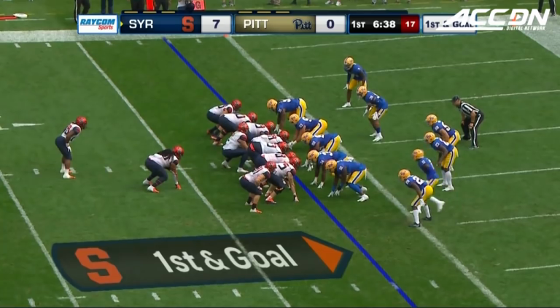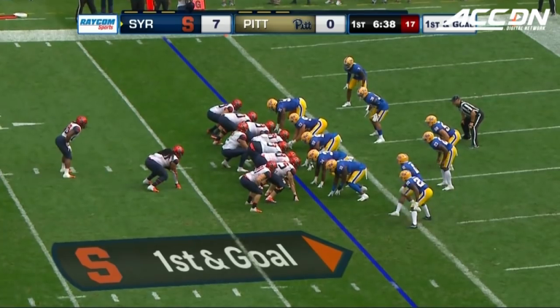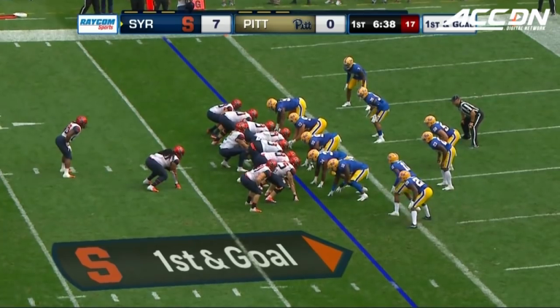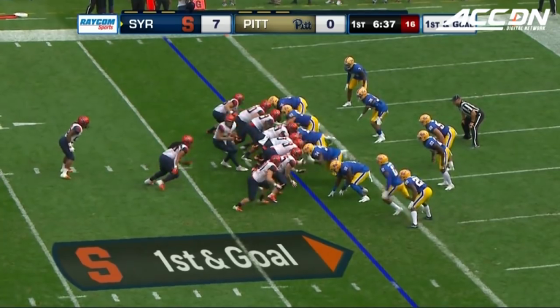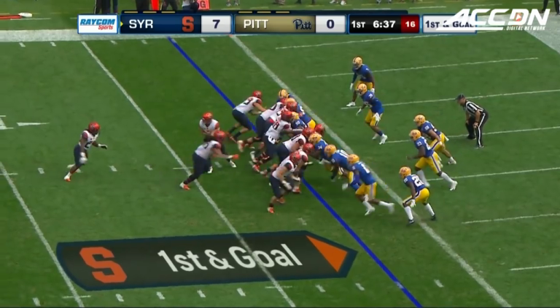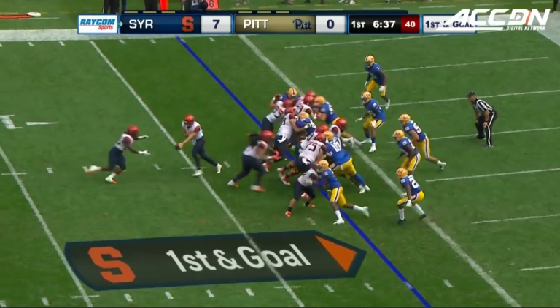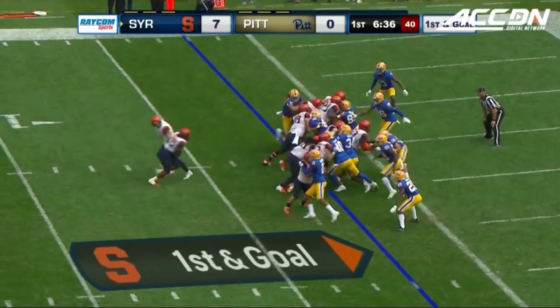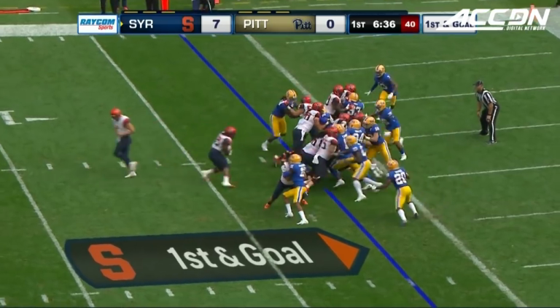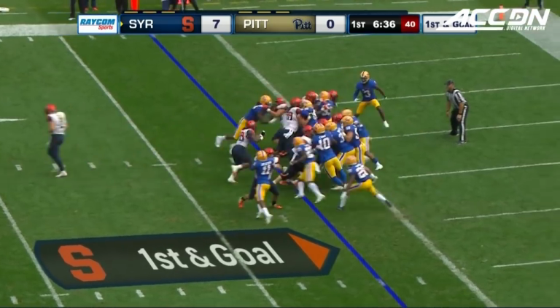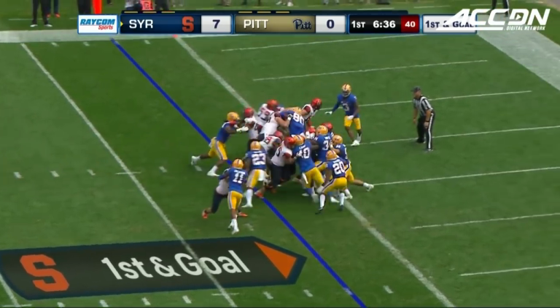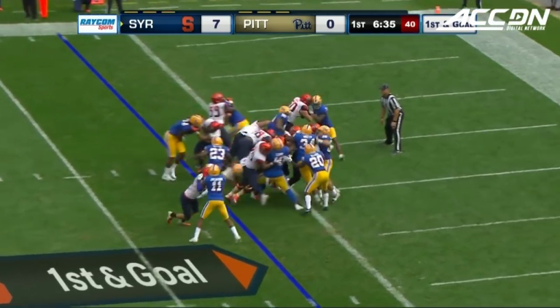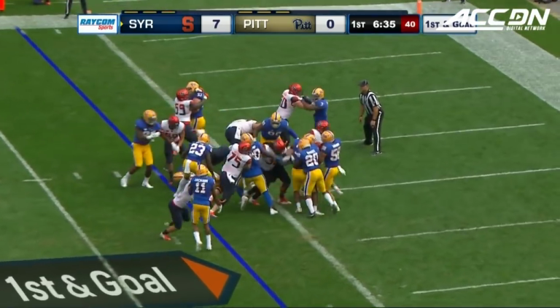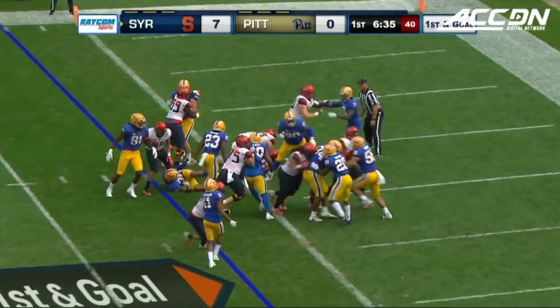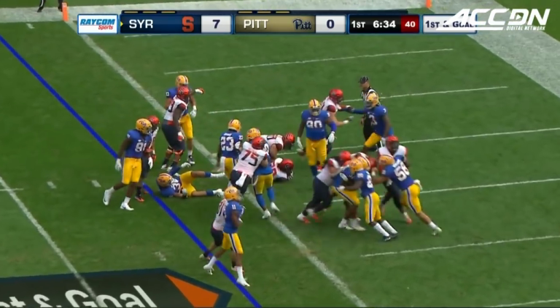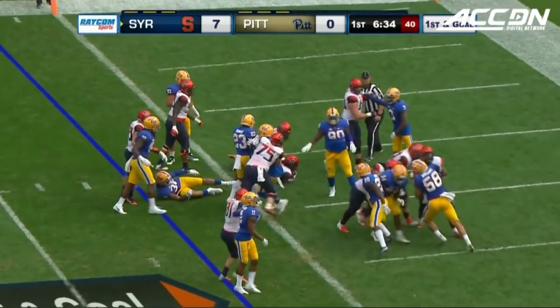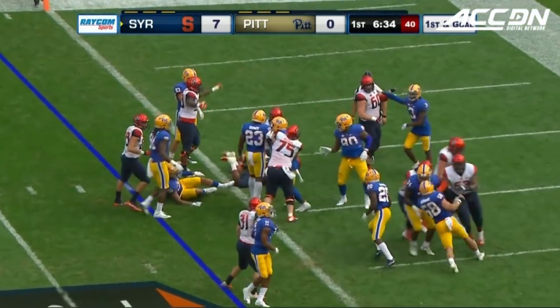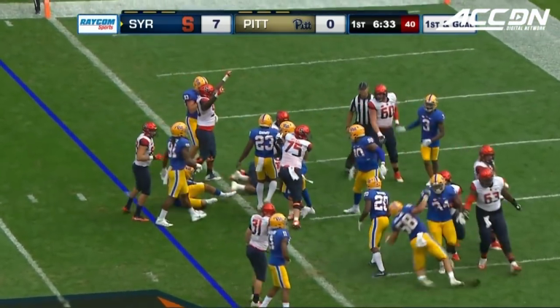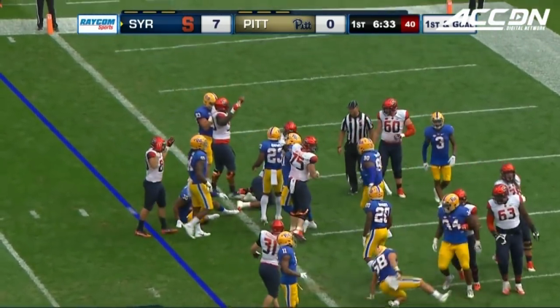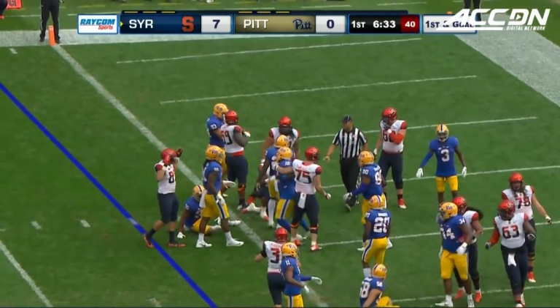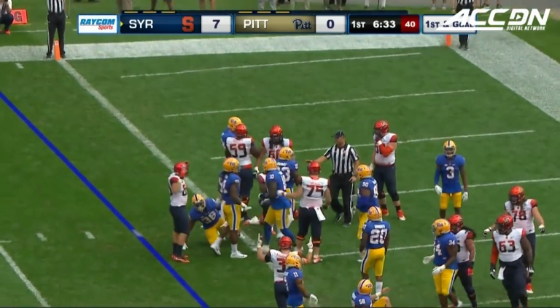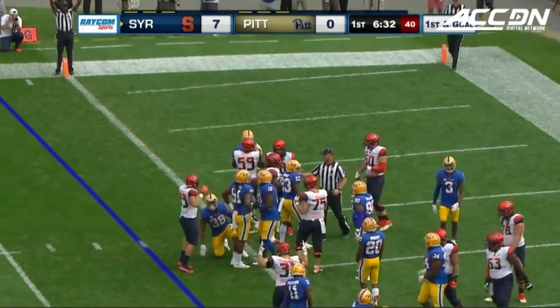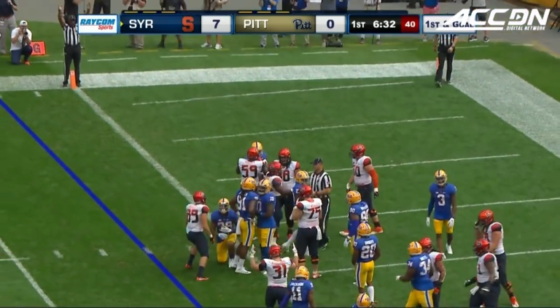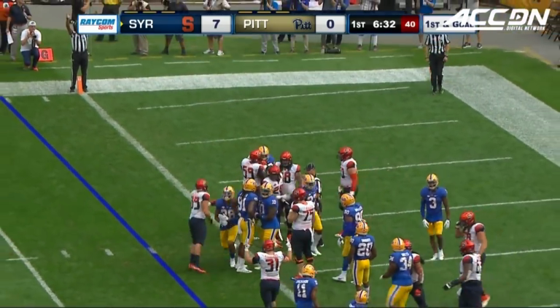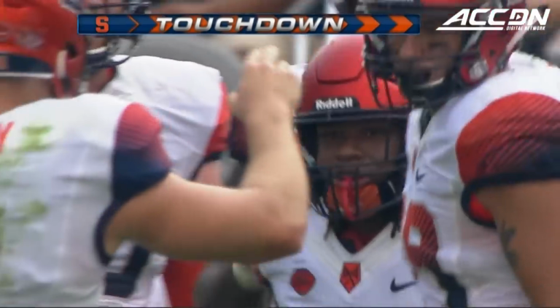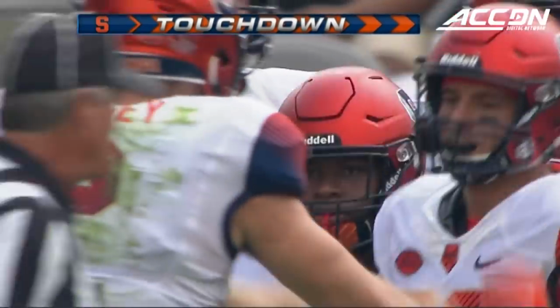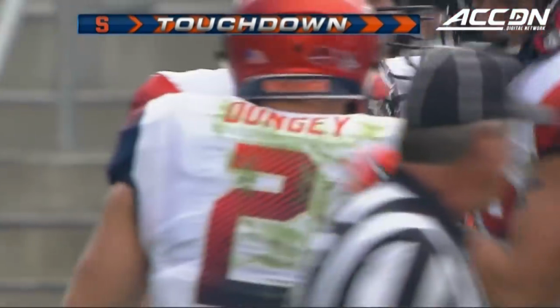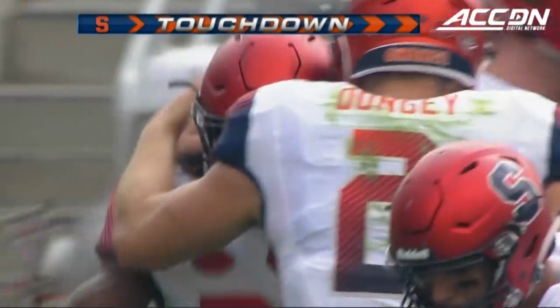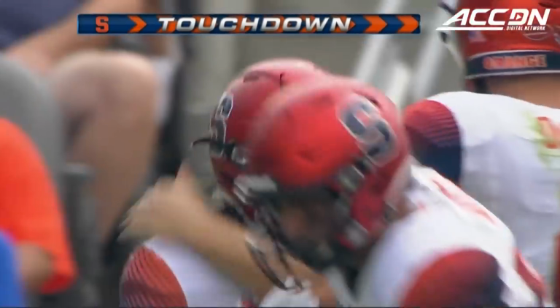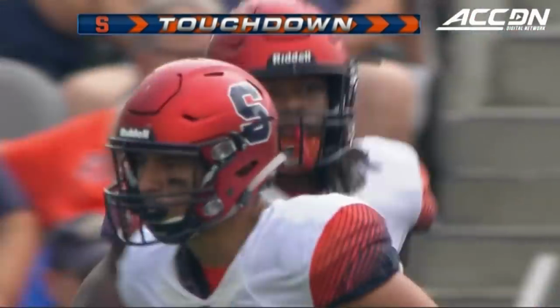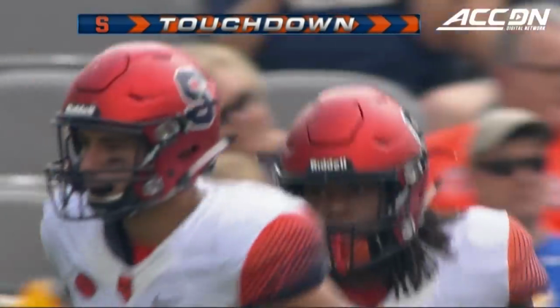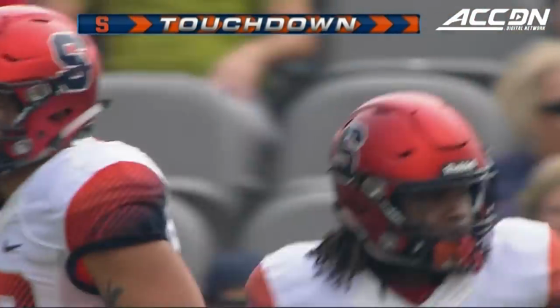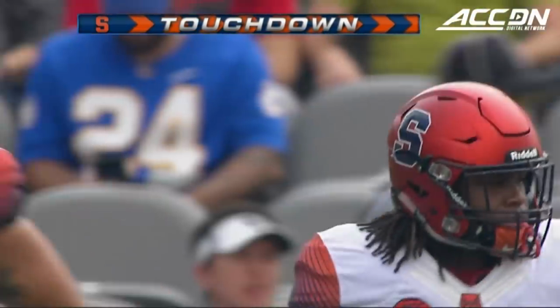Twenty nine yards on the run by Dungey. Orange knocking on the door again right to the goal line and a touchdown. Syracuse slams it in from short yardage.